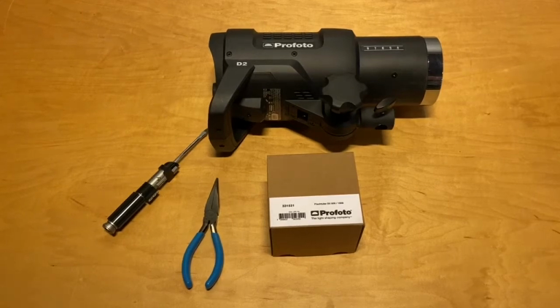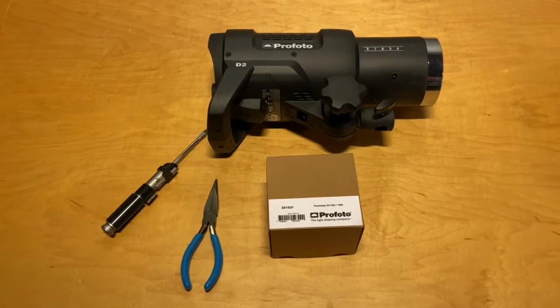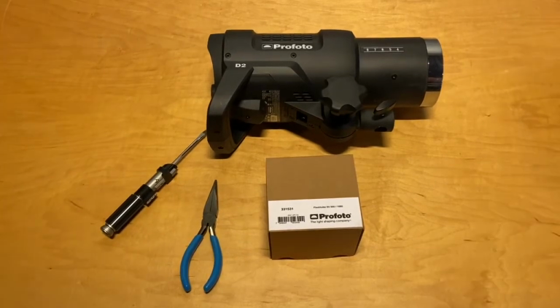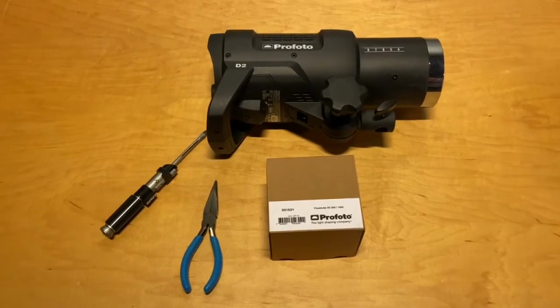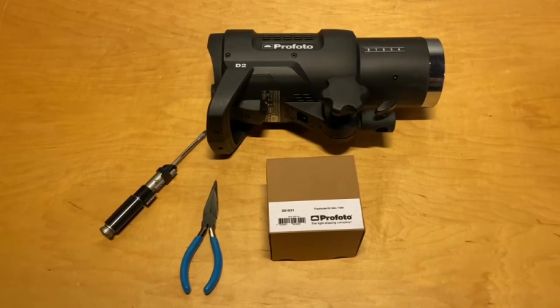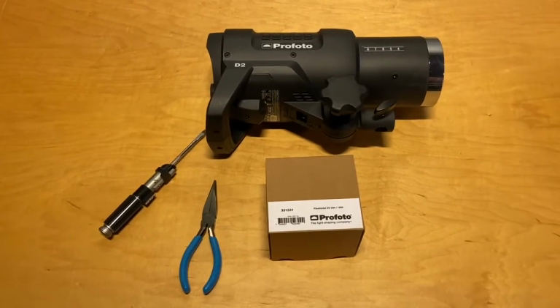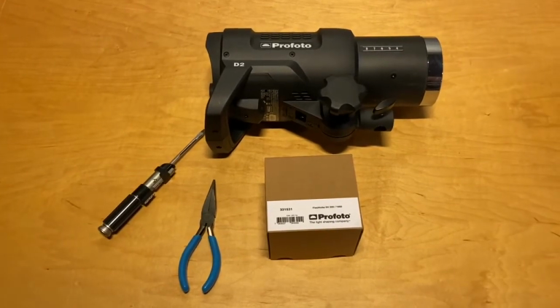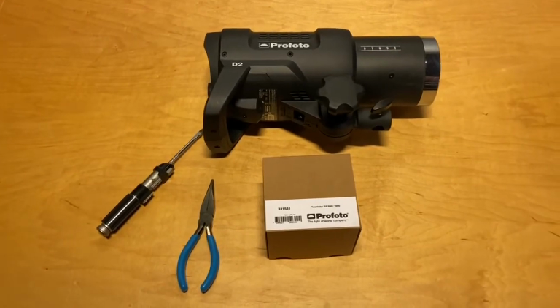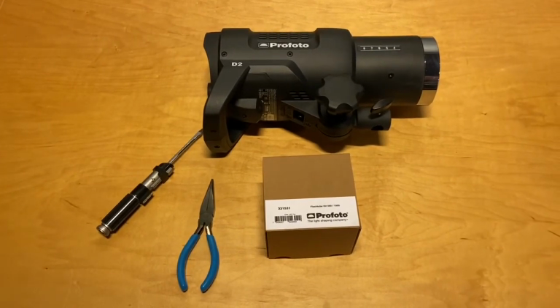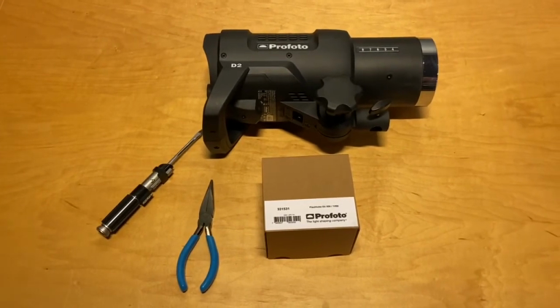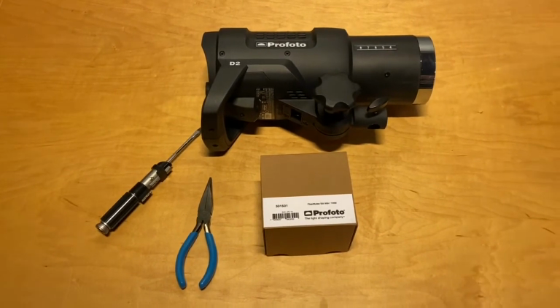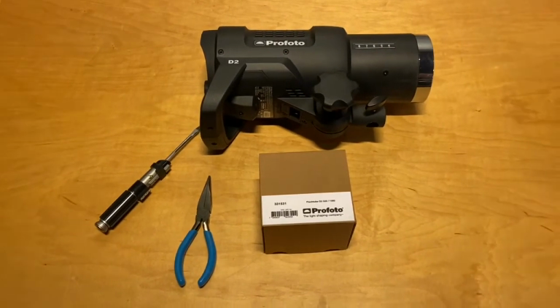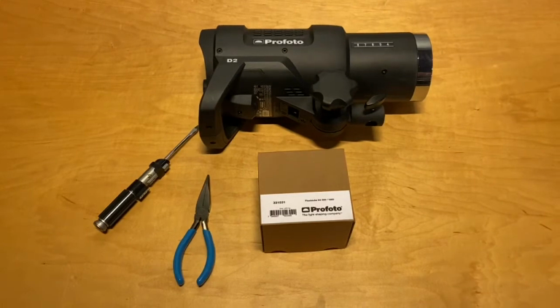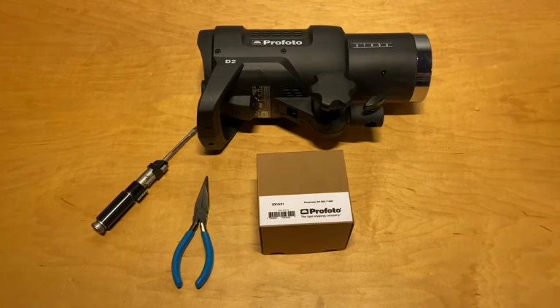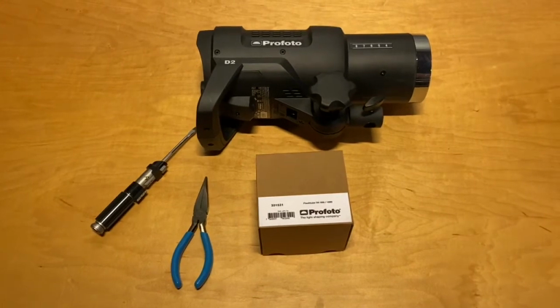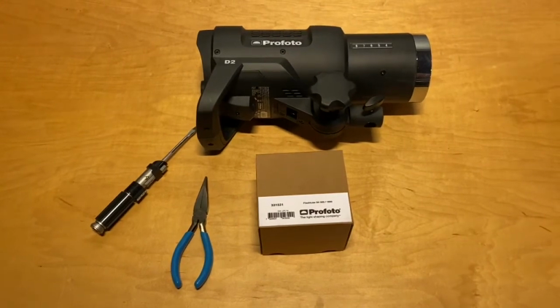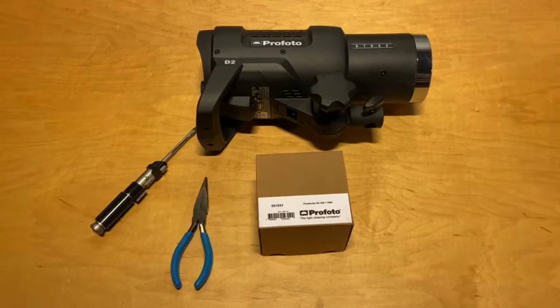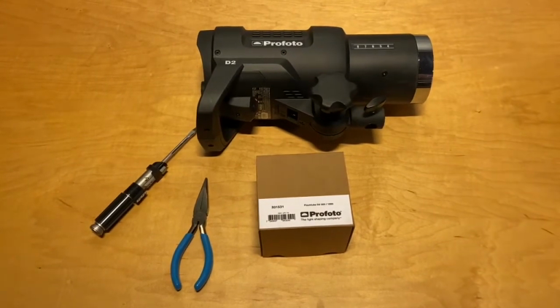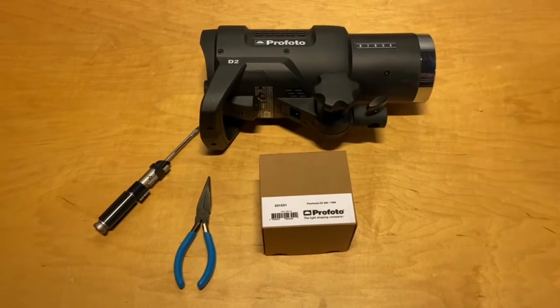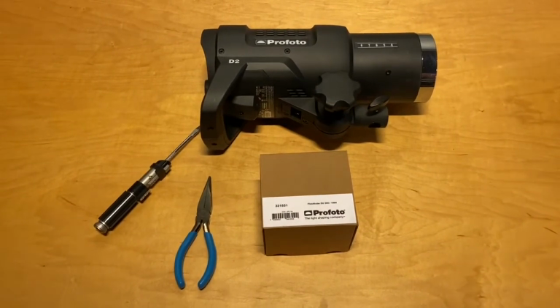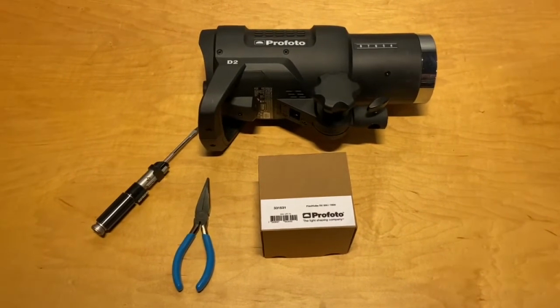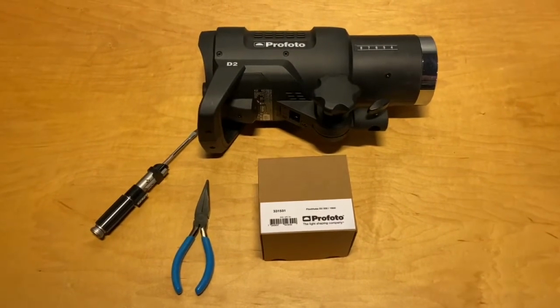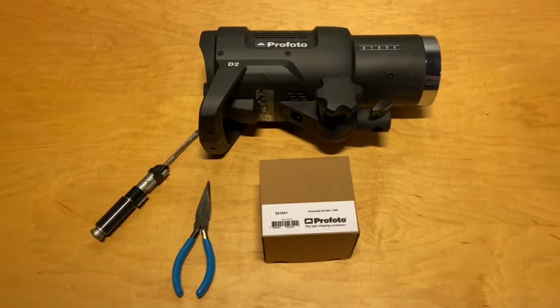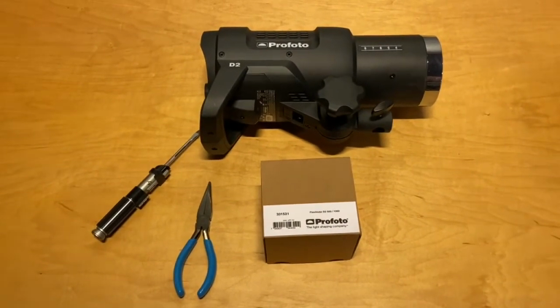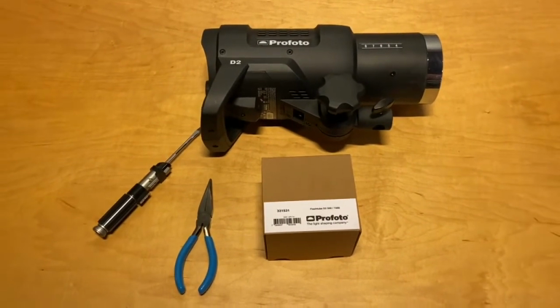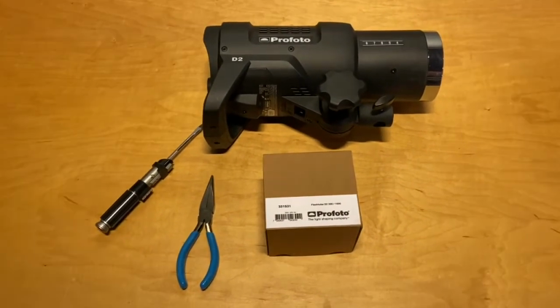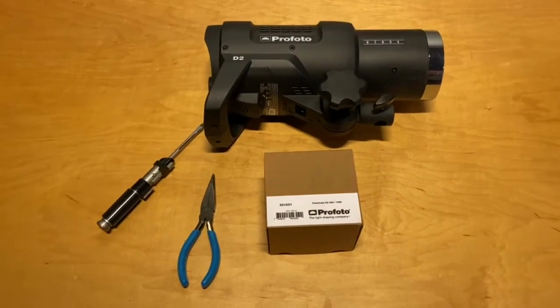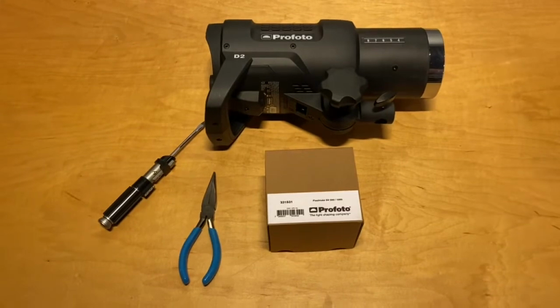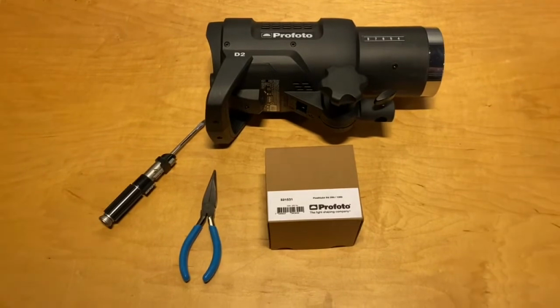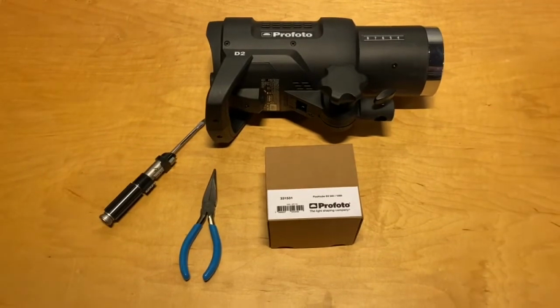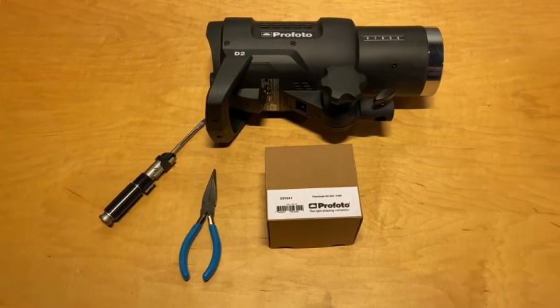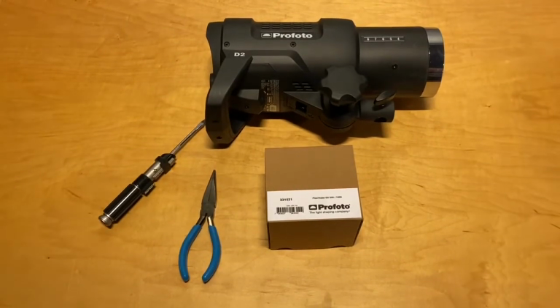Hi folks, today I'm going to replace the strobe tube in this Profoto D2. This is a thousand watt model, but this would be the same for the D2 and pretty much the same for the Profoto B1 as well.